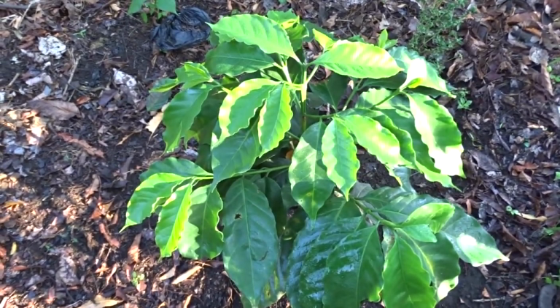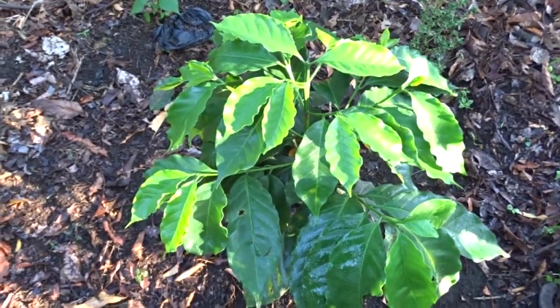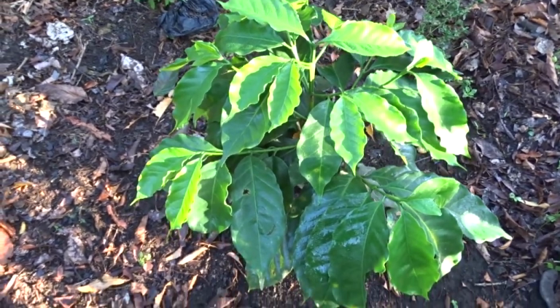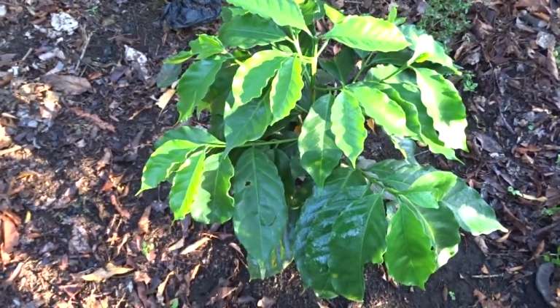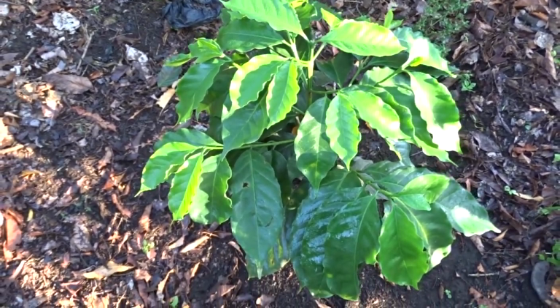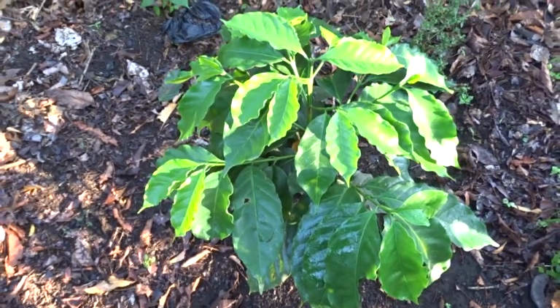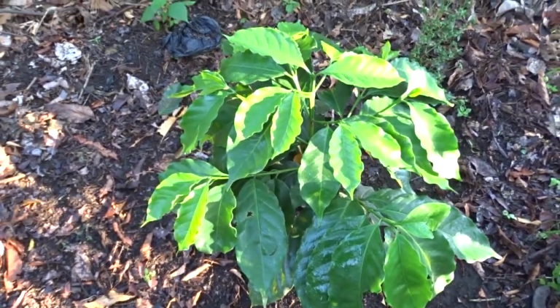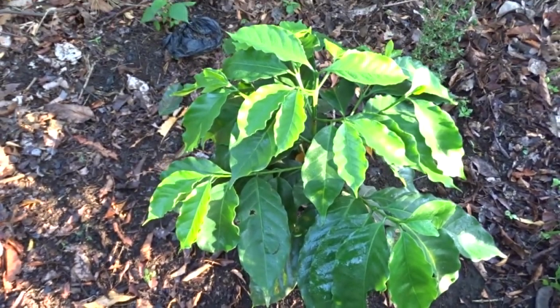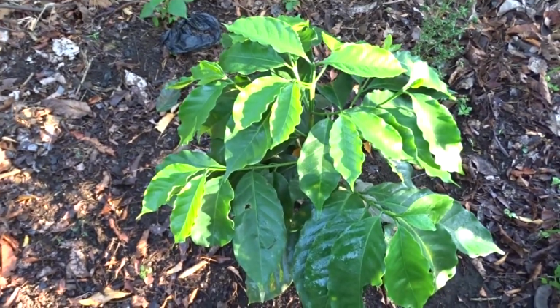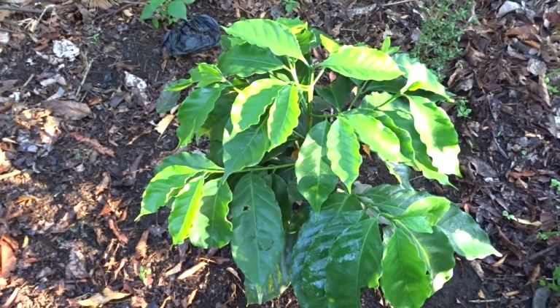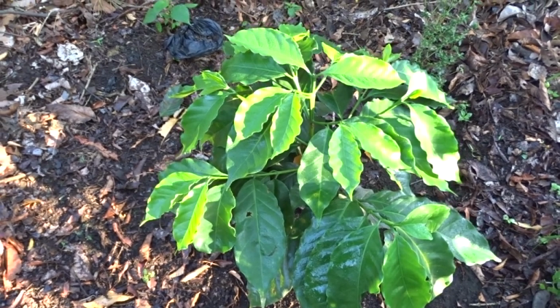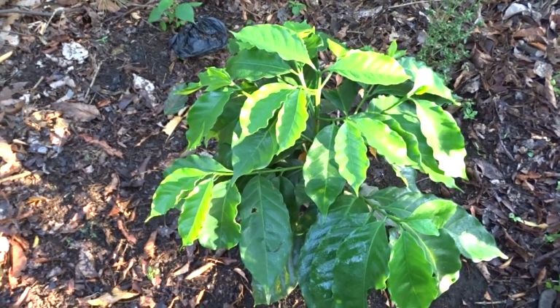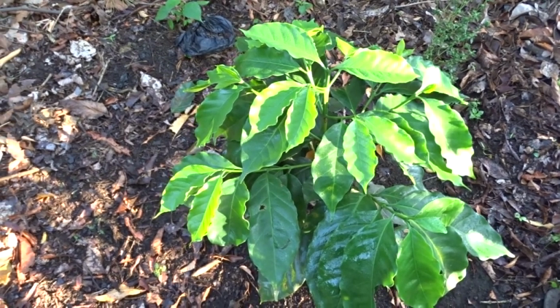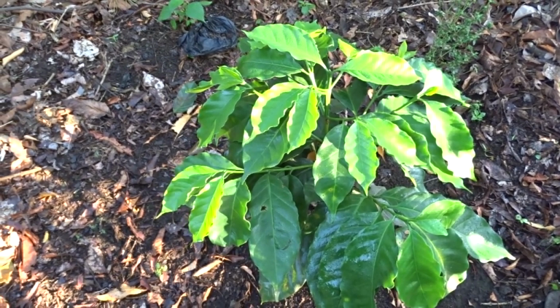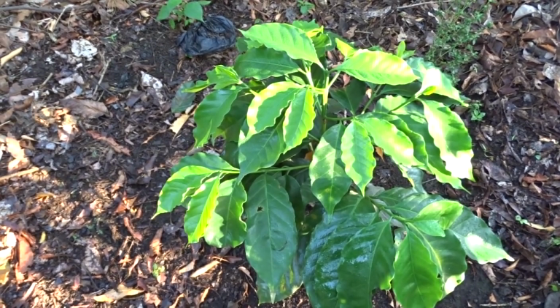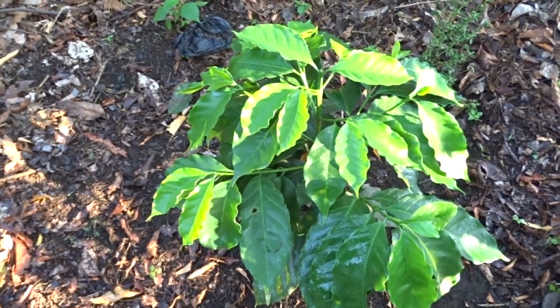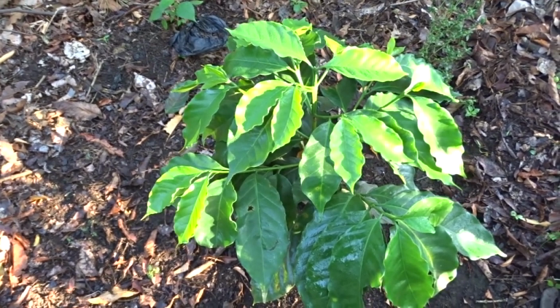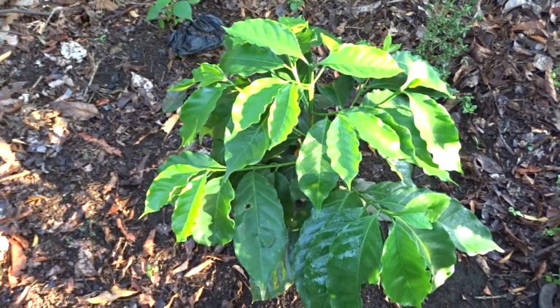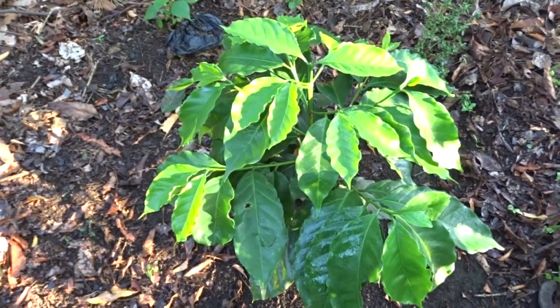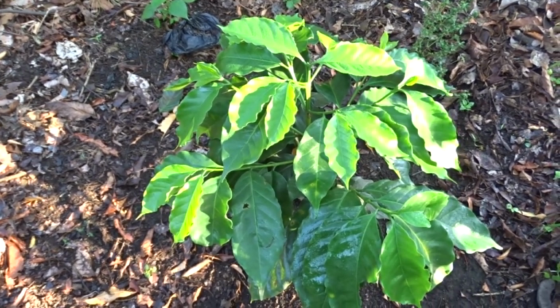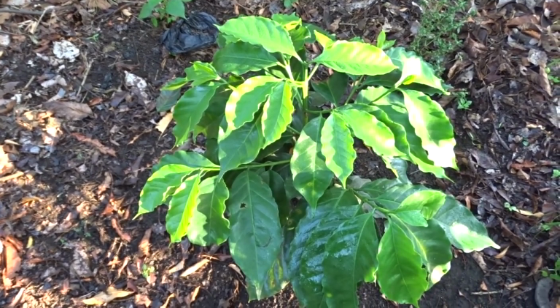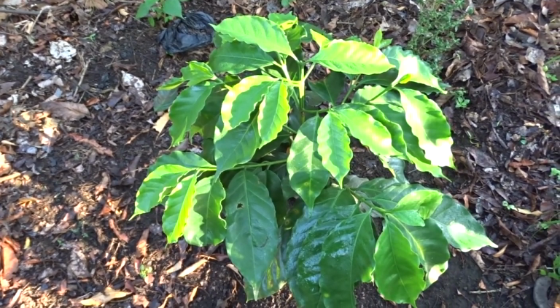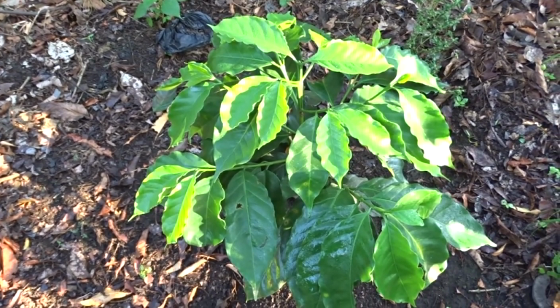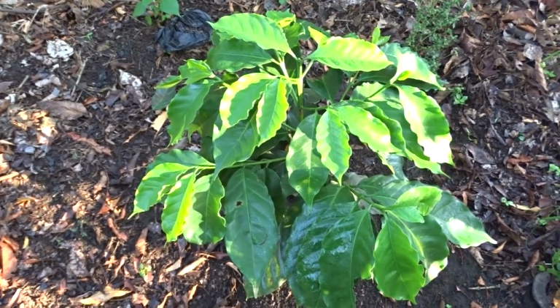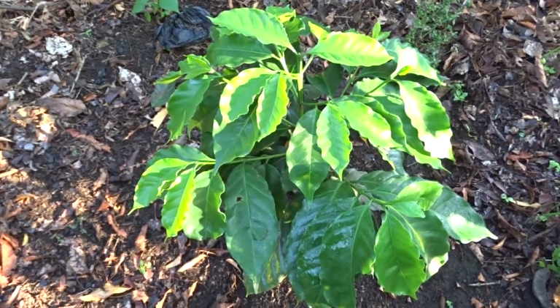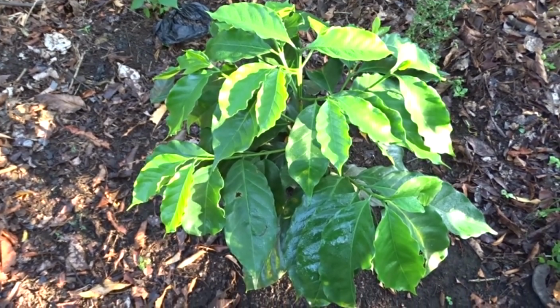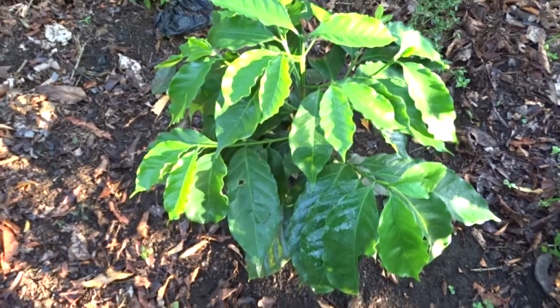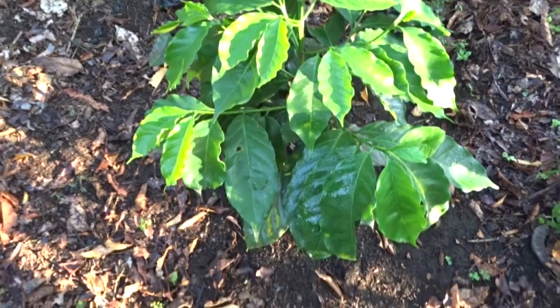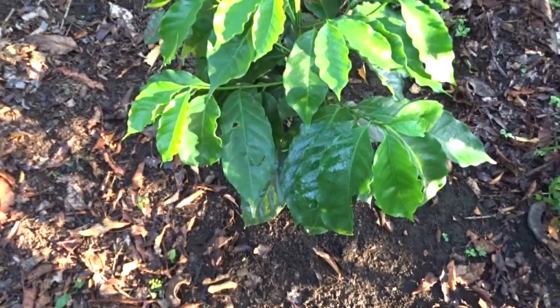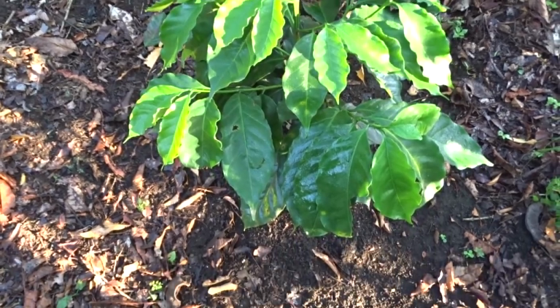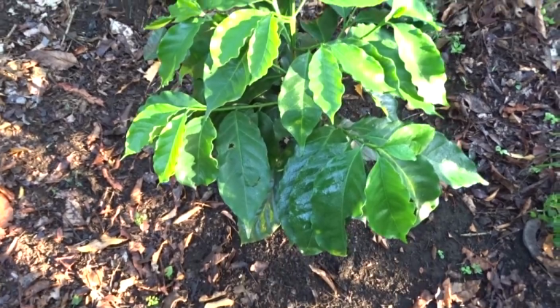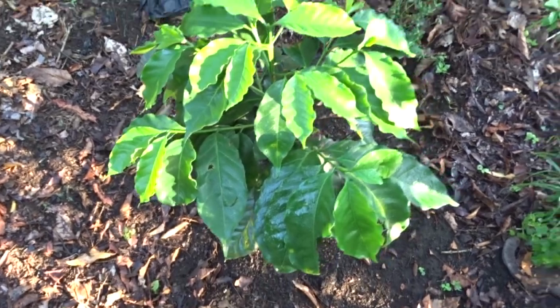This plant has about nine... it has about 90 days since it was planted.